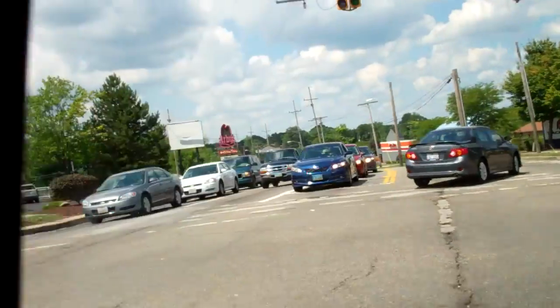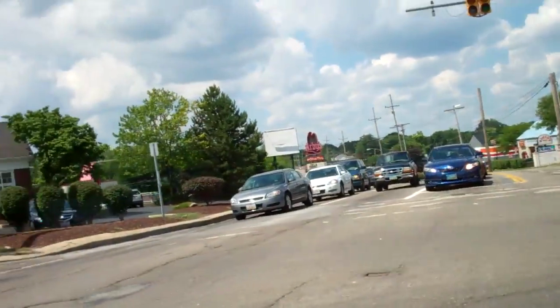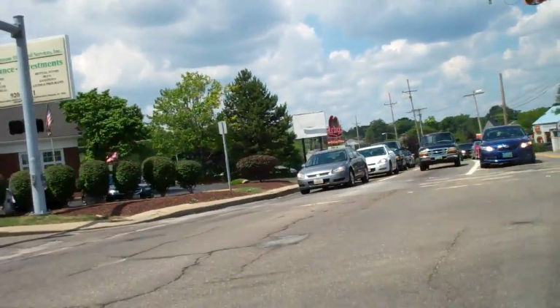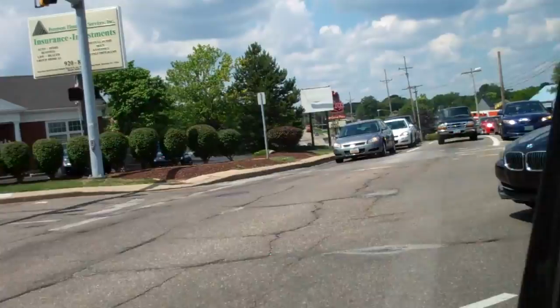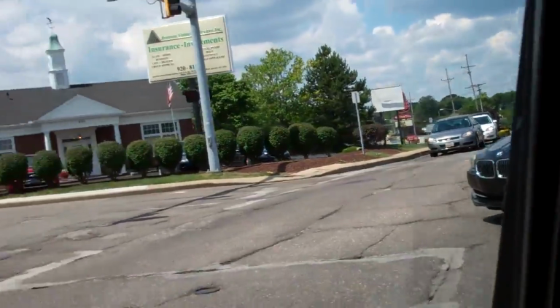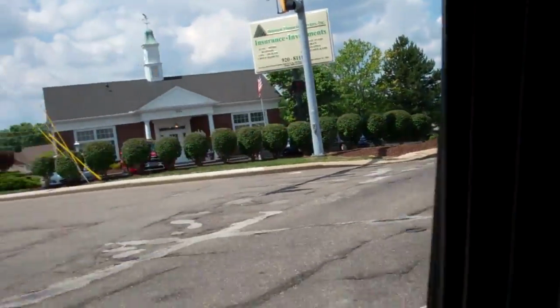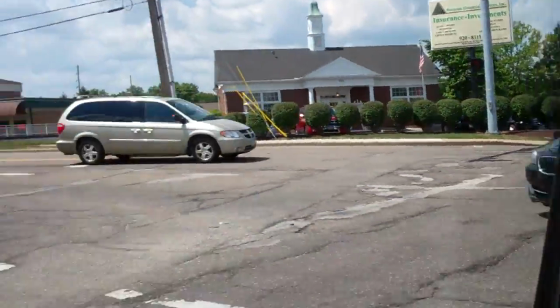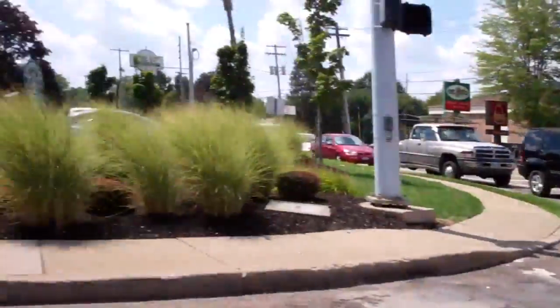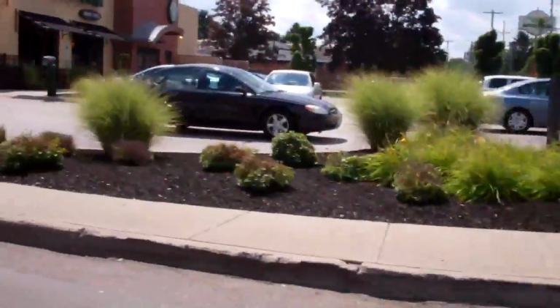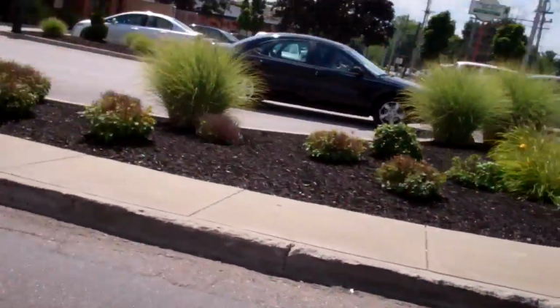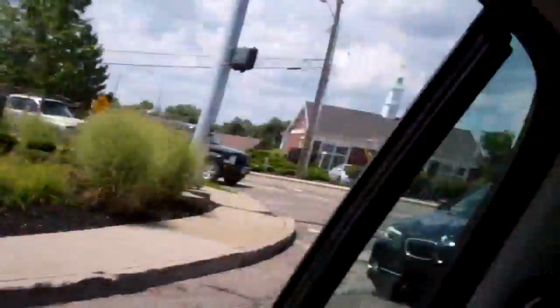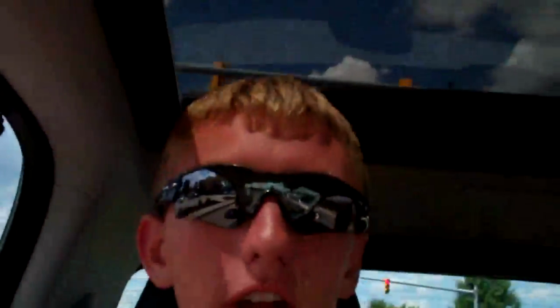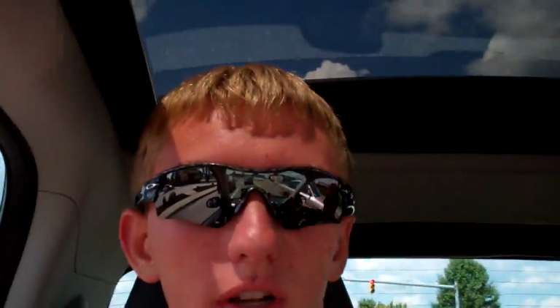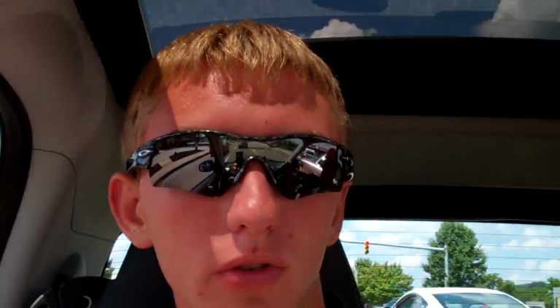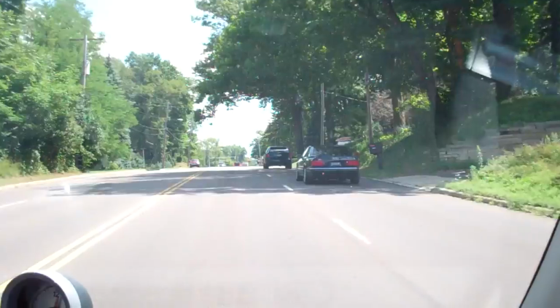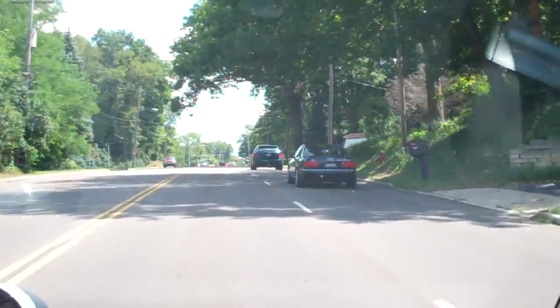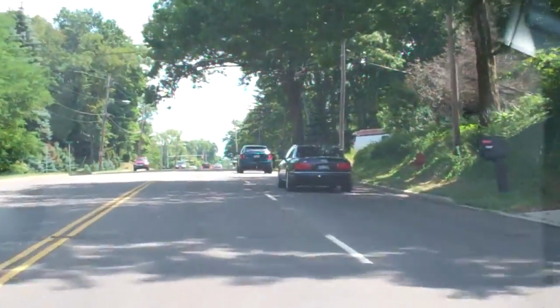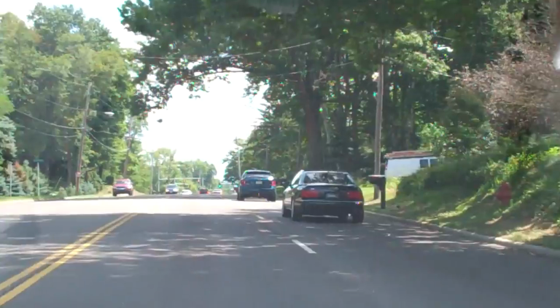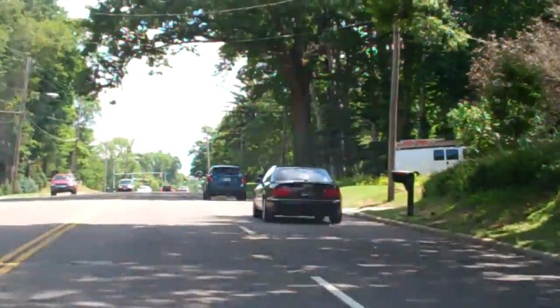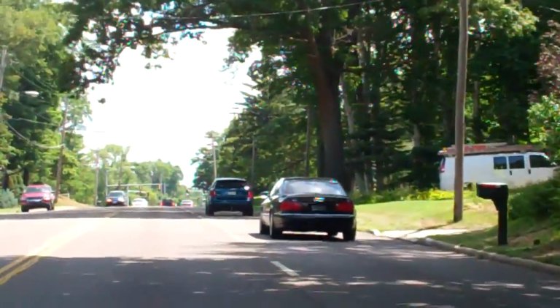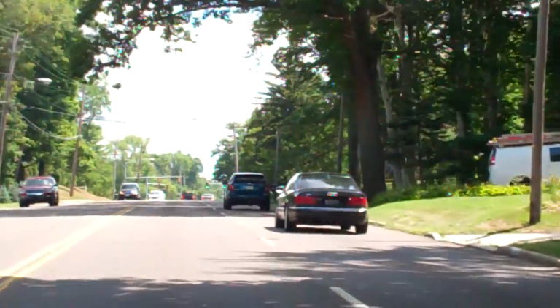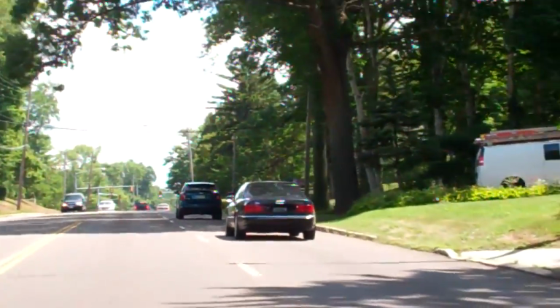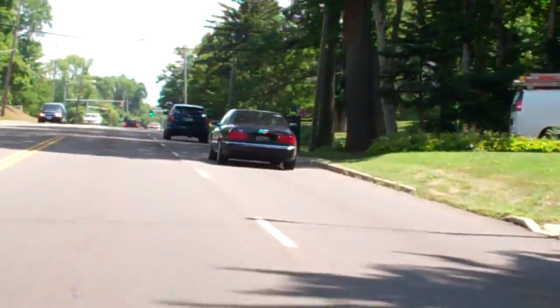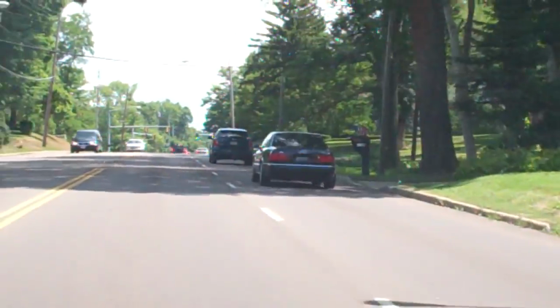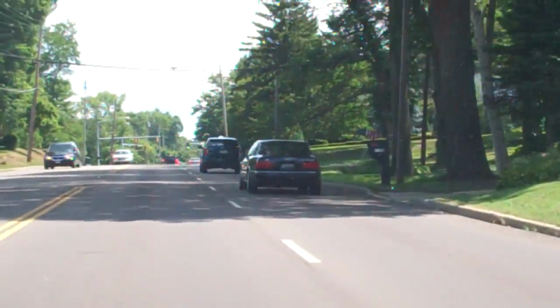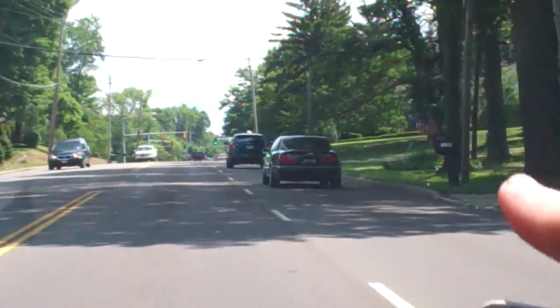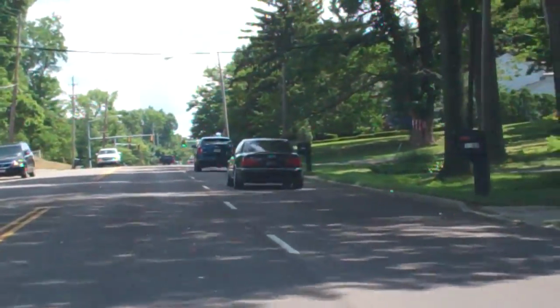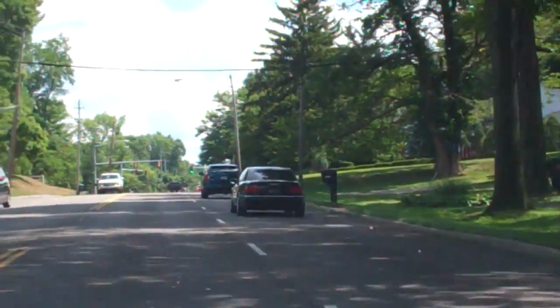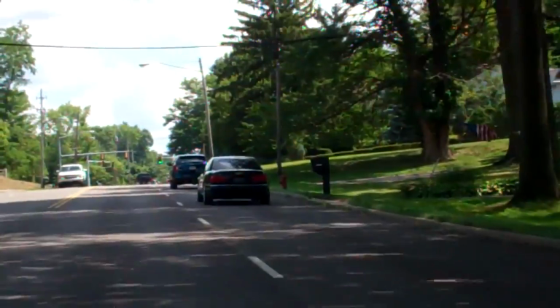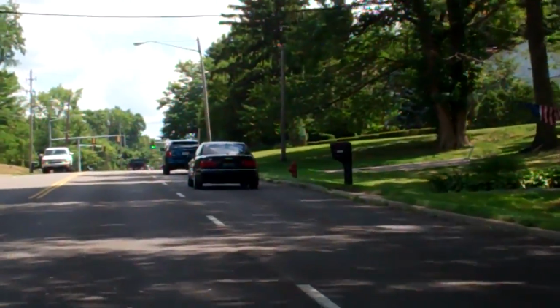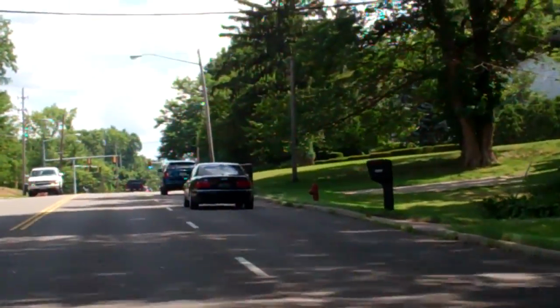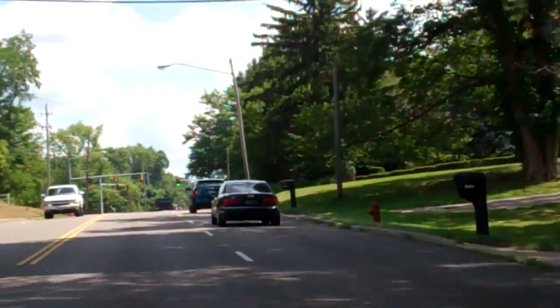There's that Ferrari 430 back there. Mr. Davis — that's where he lives over here. Lots of nice cars out today. There's that Audi S8 that we've seen in Hudson up there. Yeah, that's rare to see.